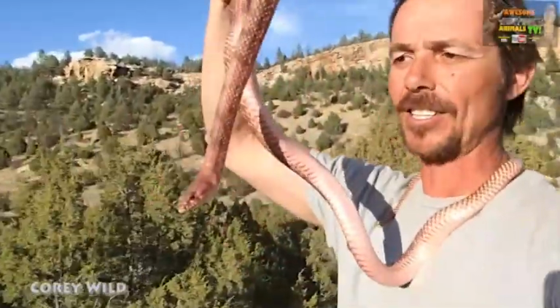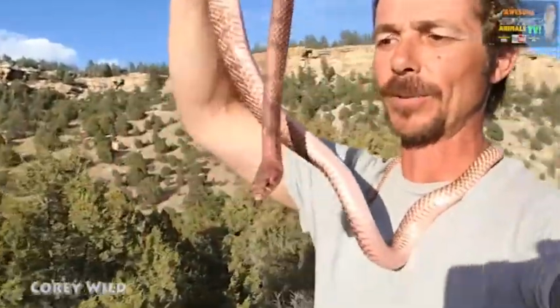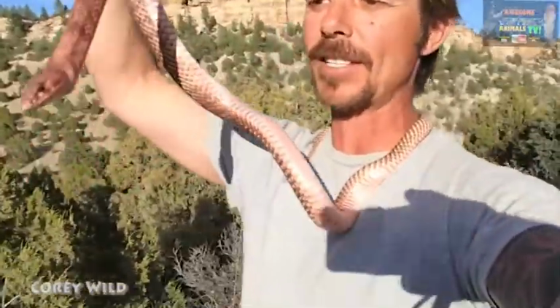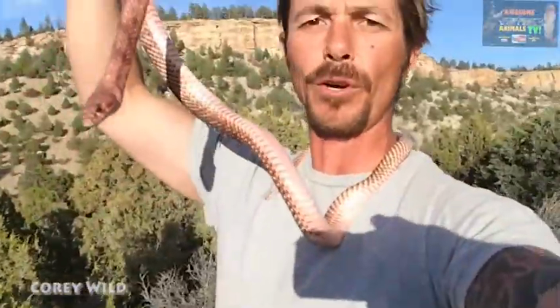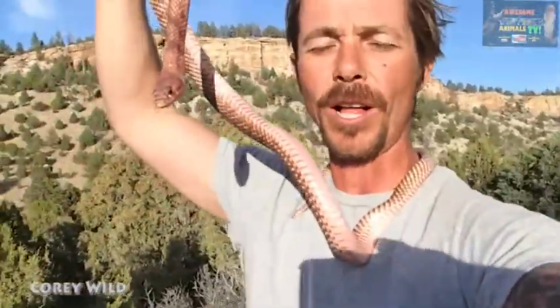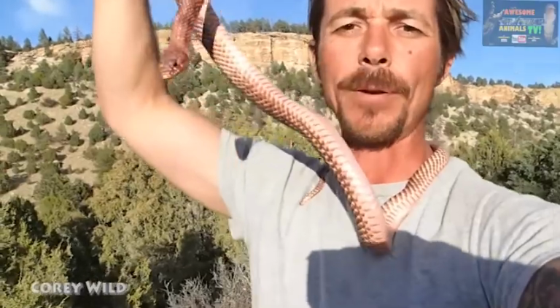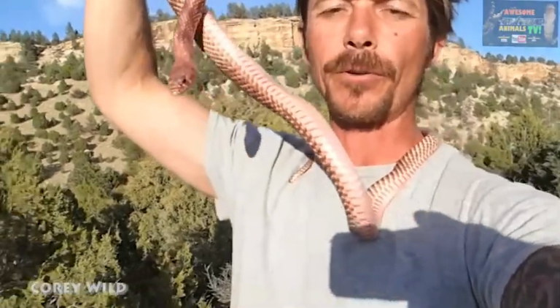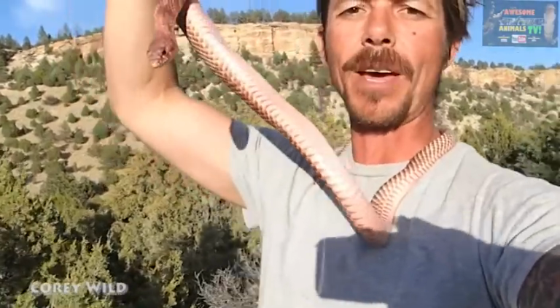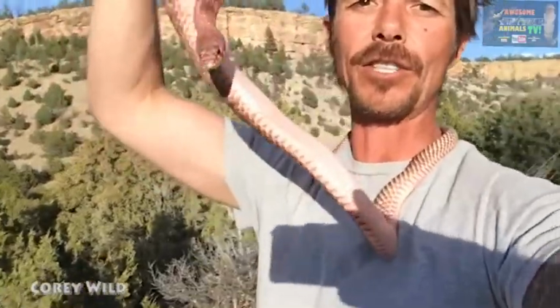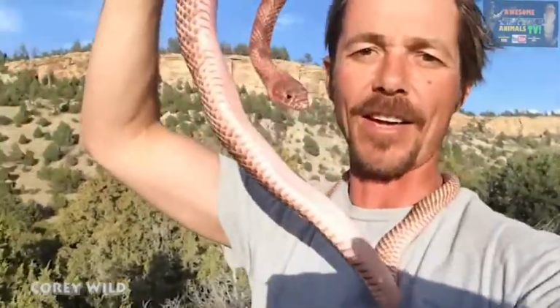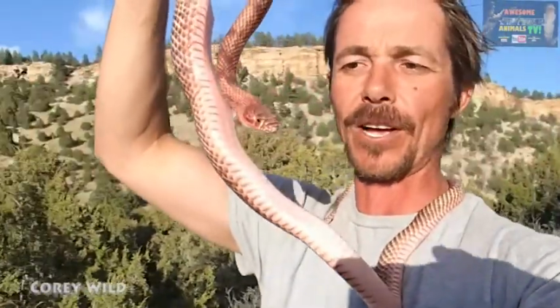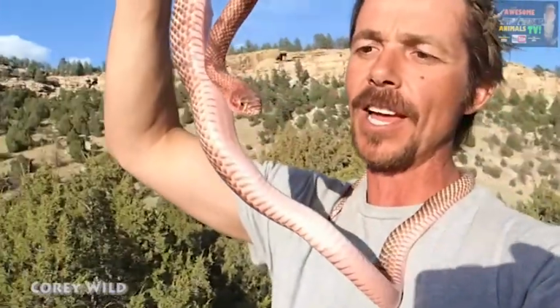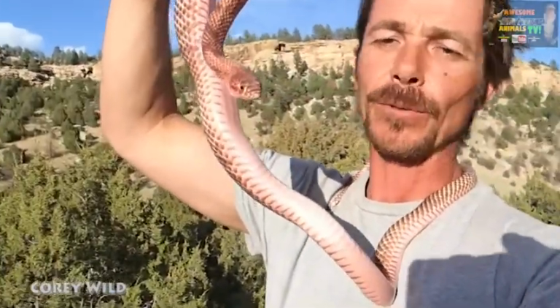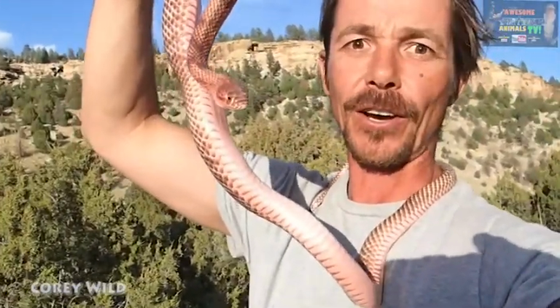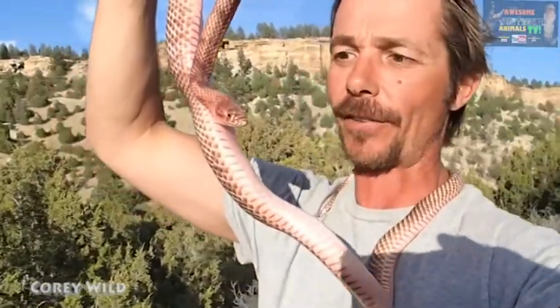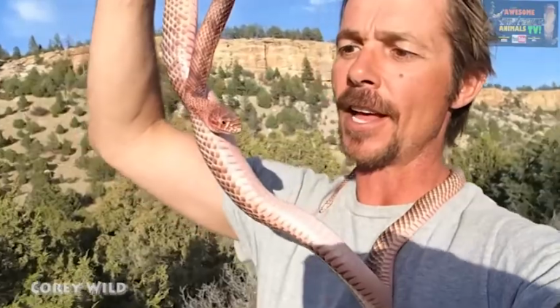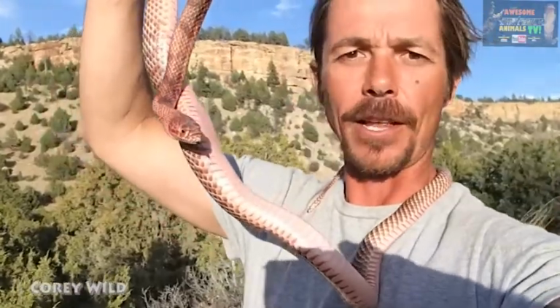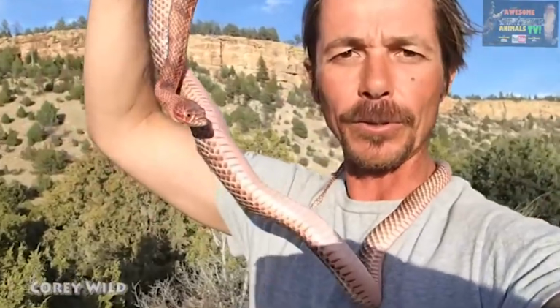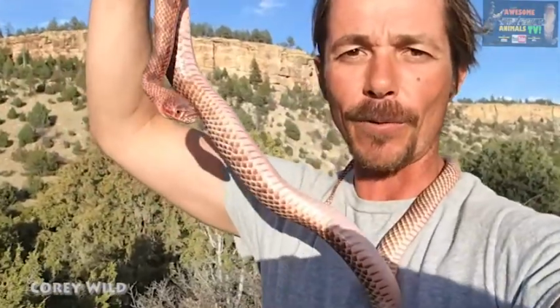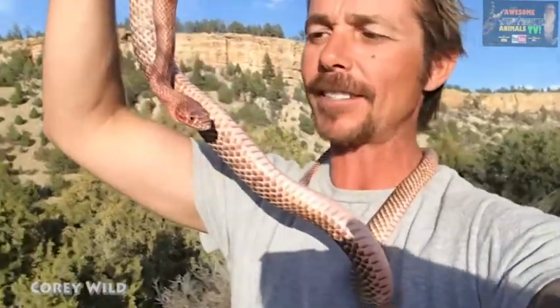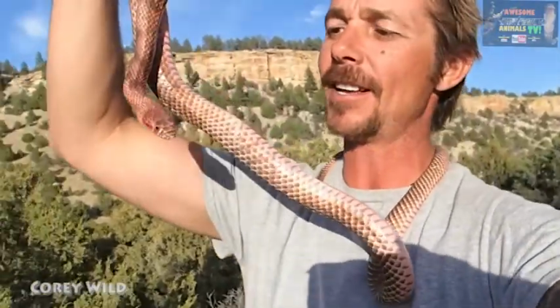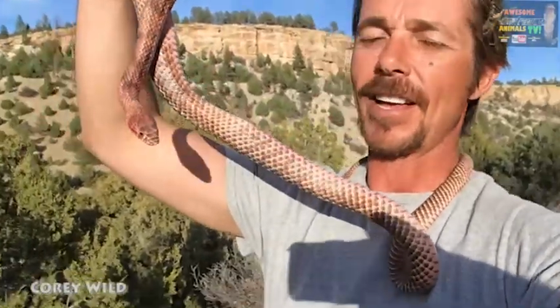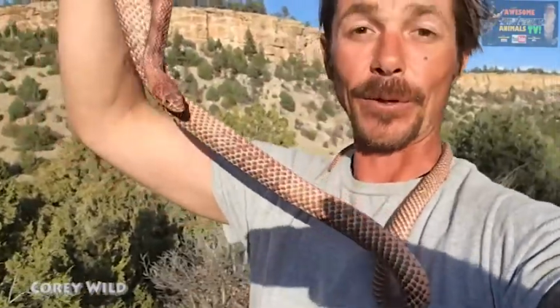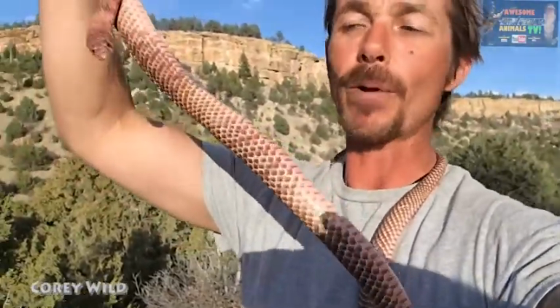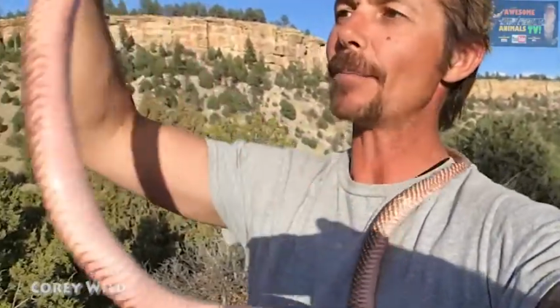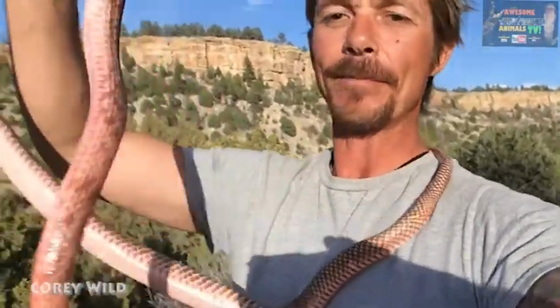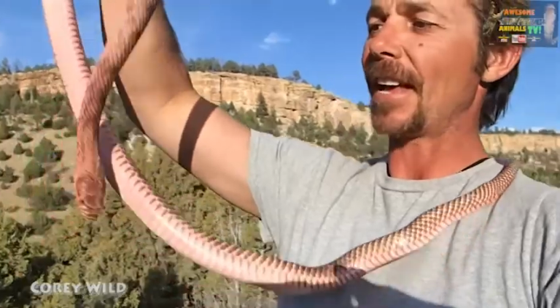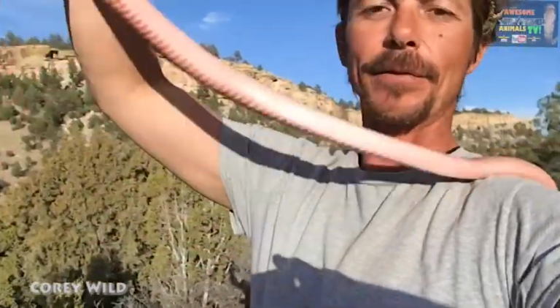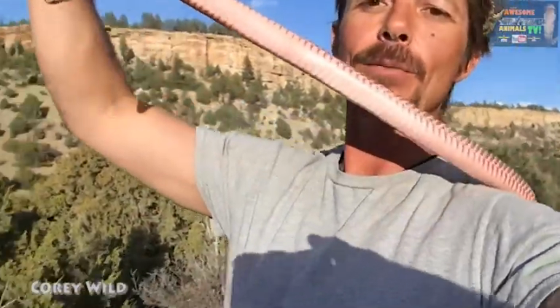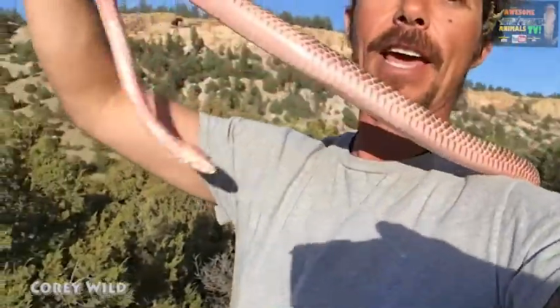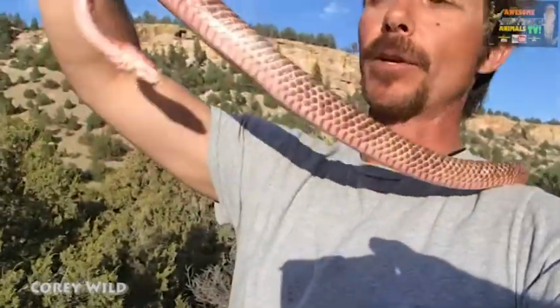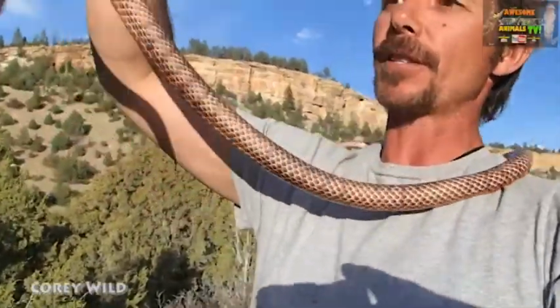Look at this awesome snake. Isn't it beautiful? I've been cruising around New Mexico checking out their reptiles. This is one of the guys that I found. The locals call him a Red Racer. He's from the Coach Whip family and he's a fast moving daytime diurnal snake.